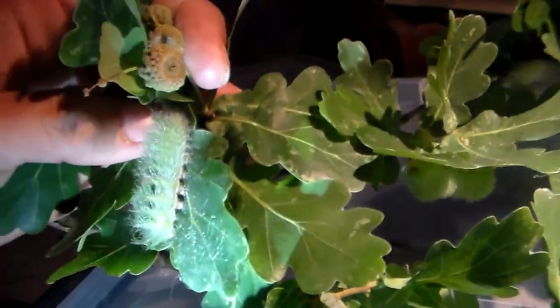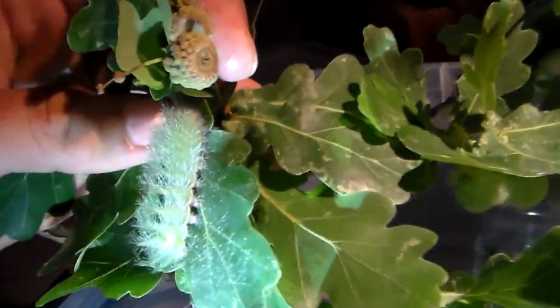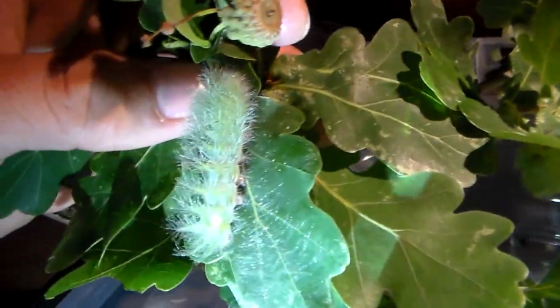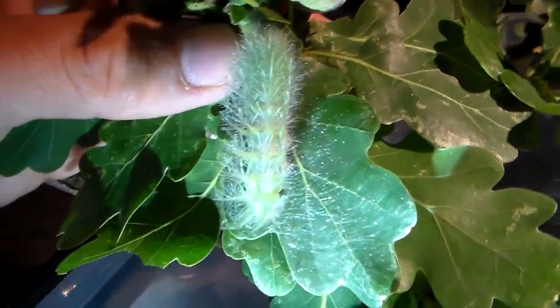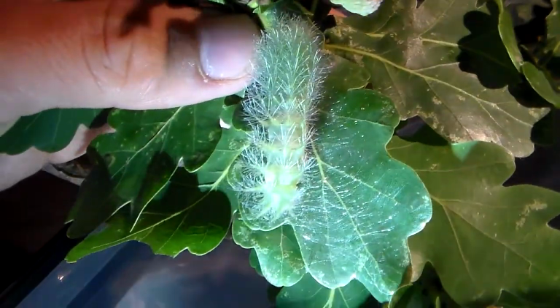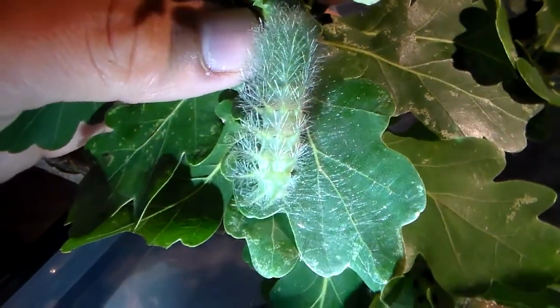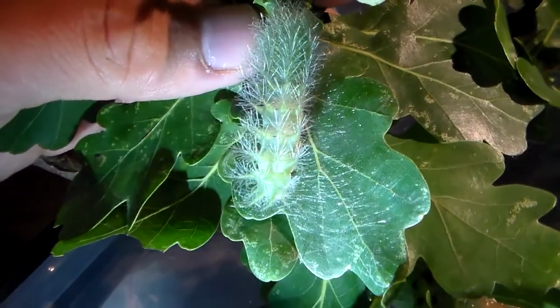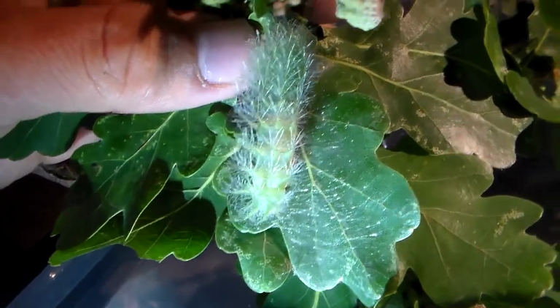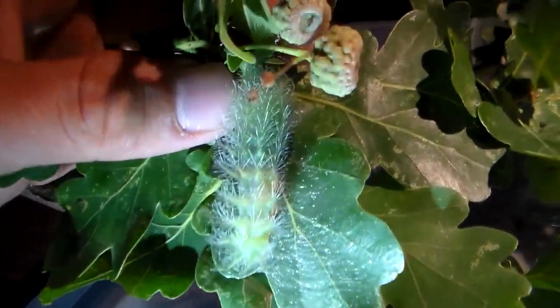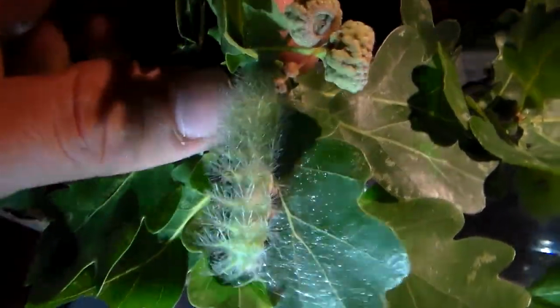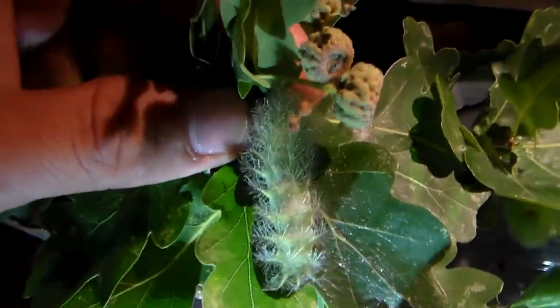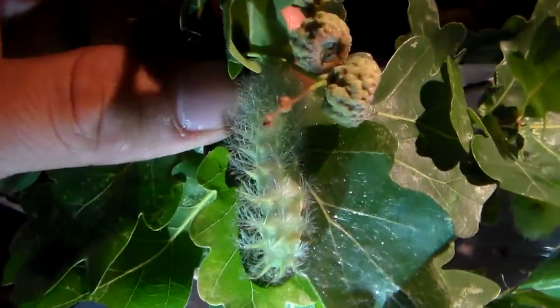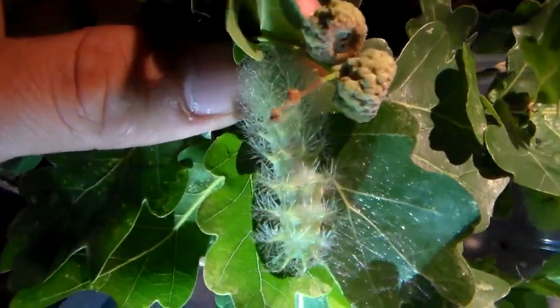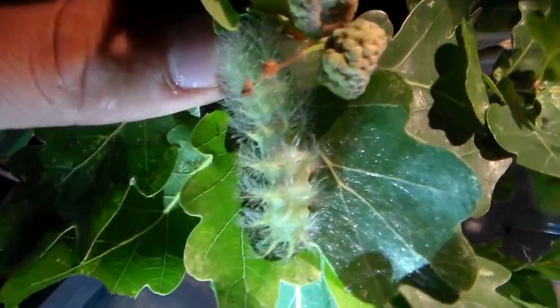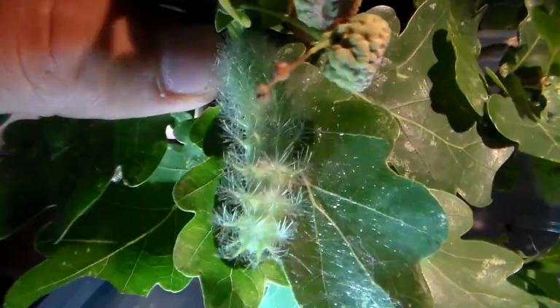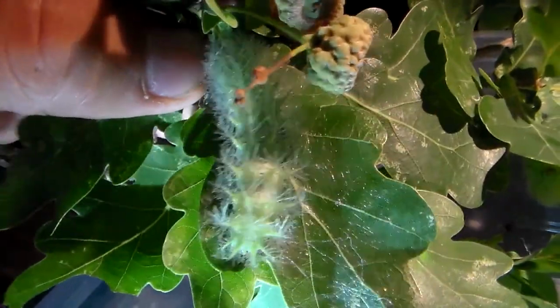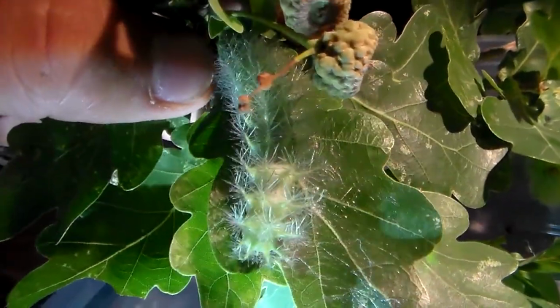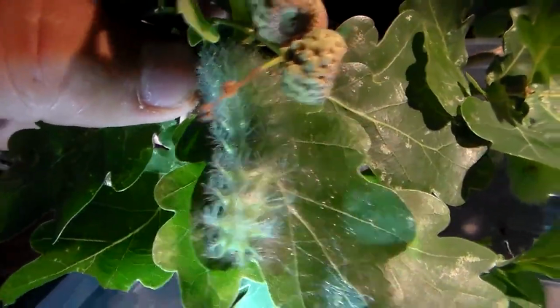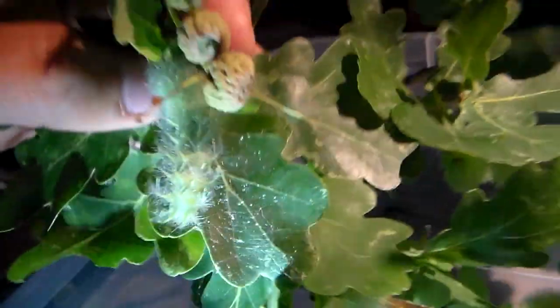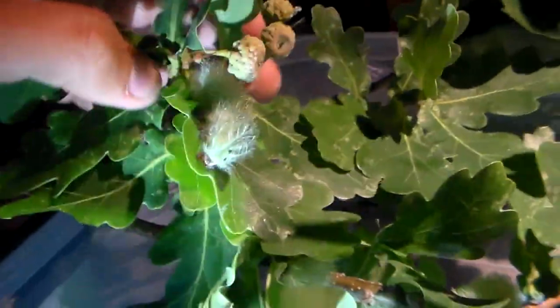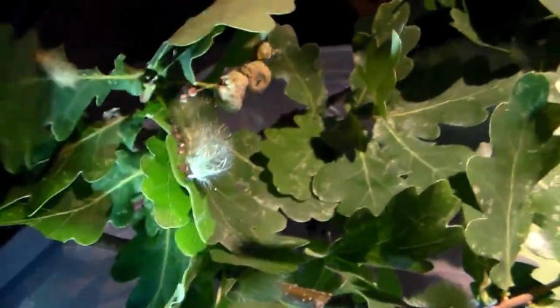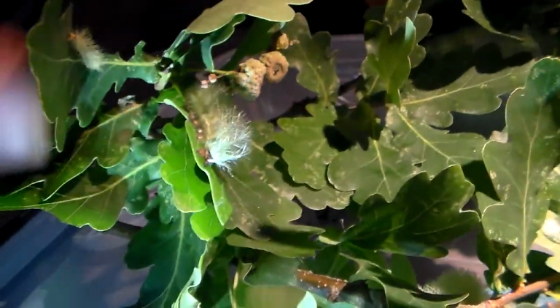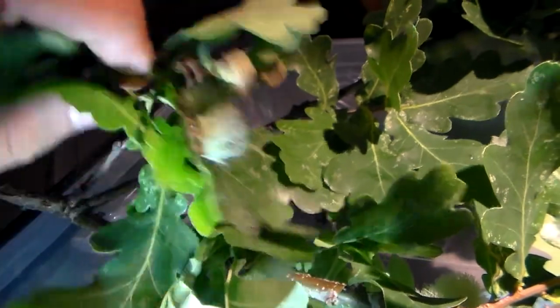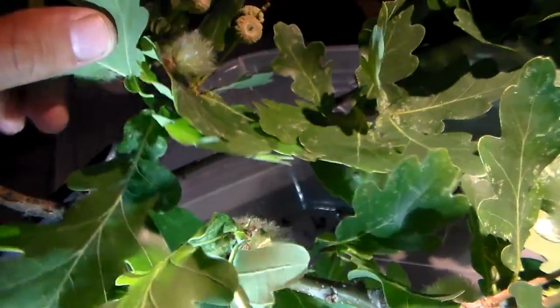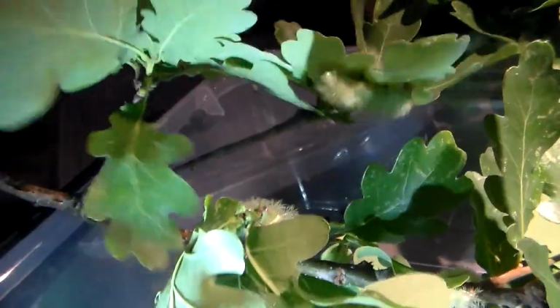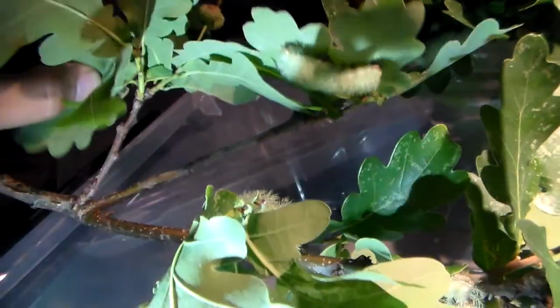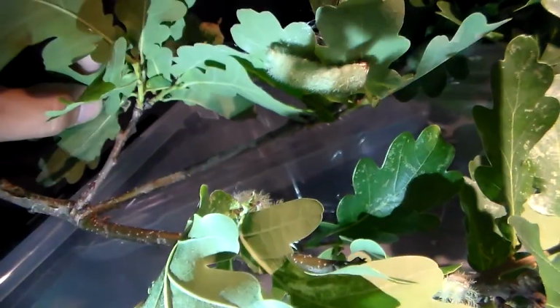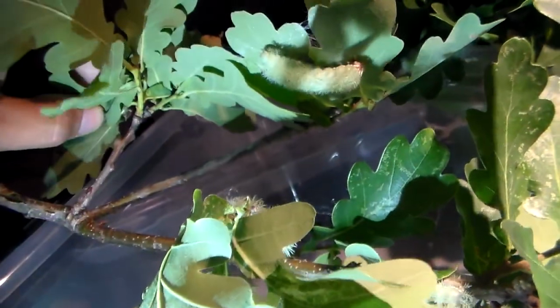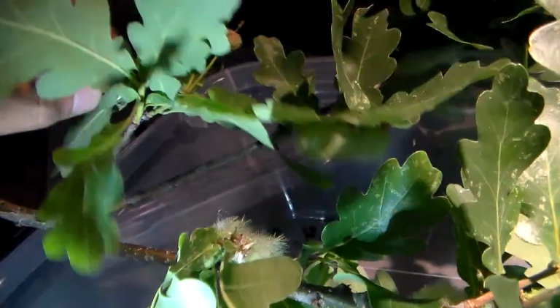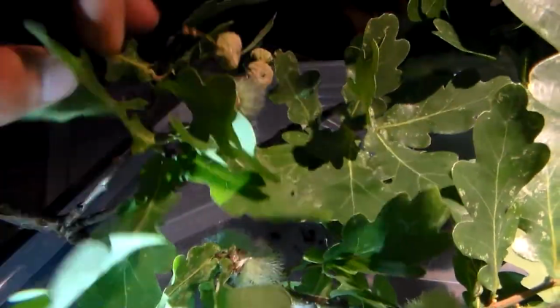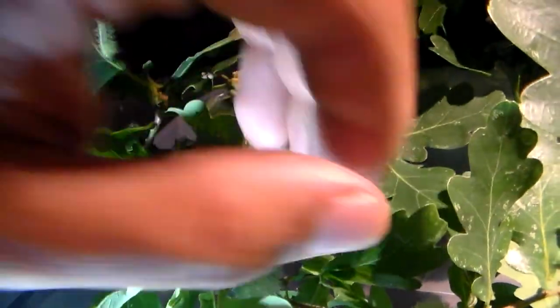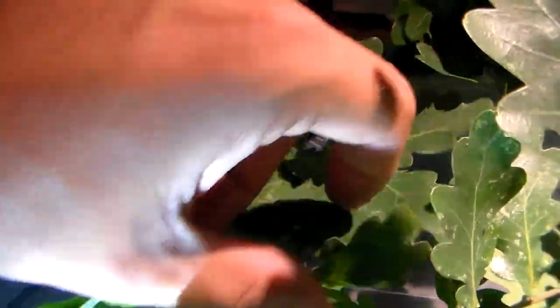Here, one is shedding skin — you can tell by the web. These species spin a little silk web before they shed their skins. This is kind of nice to see.